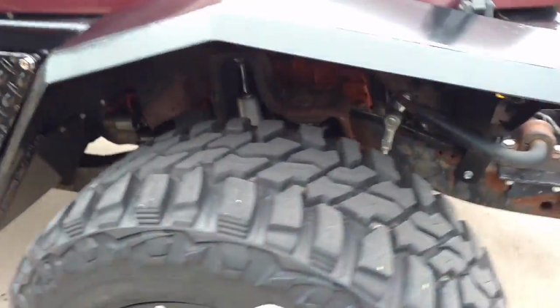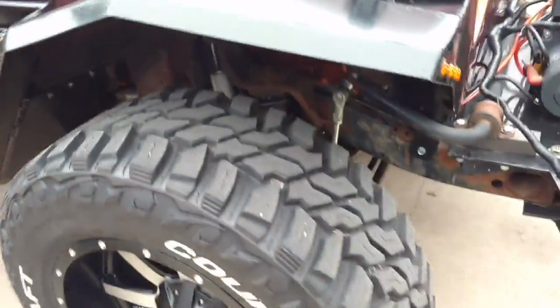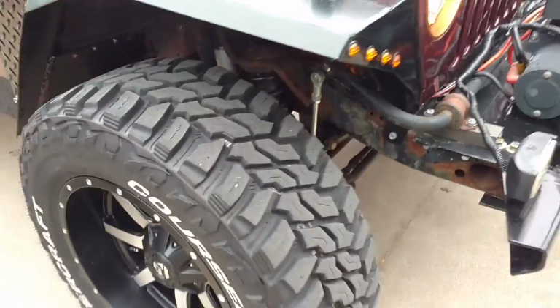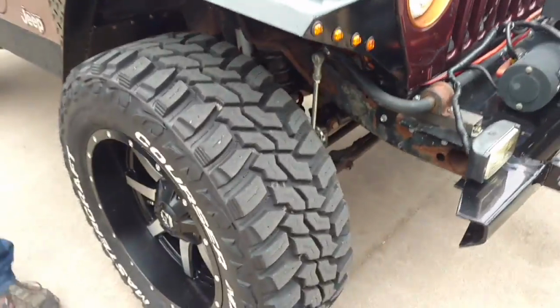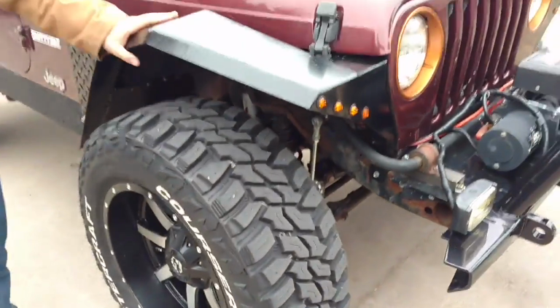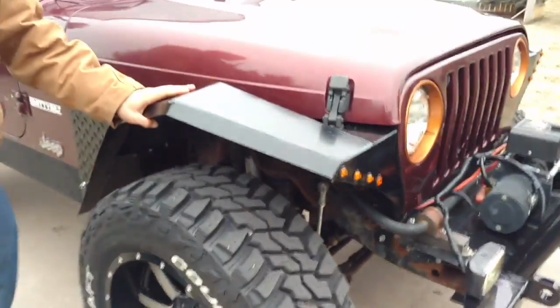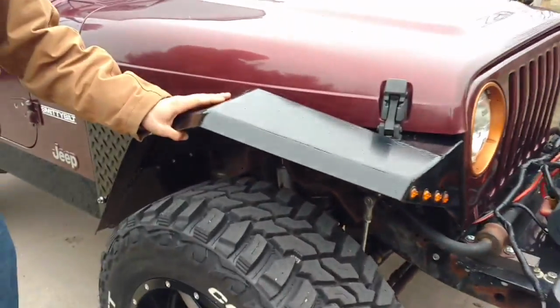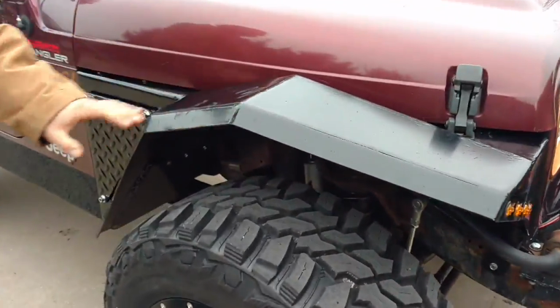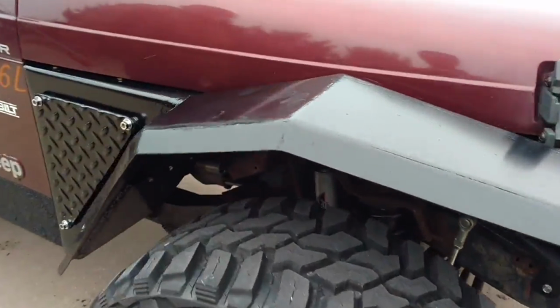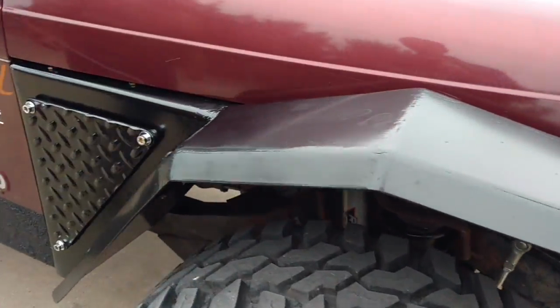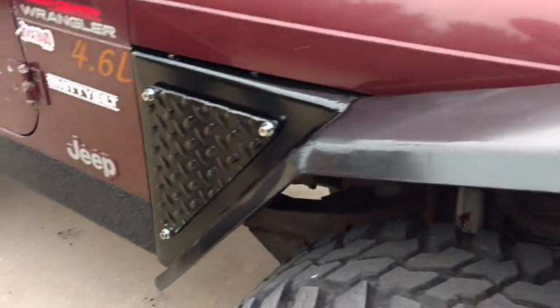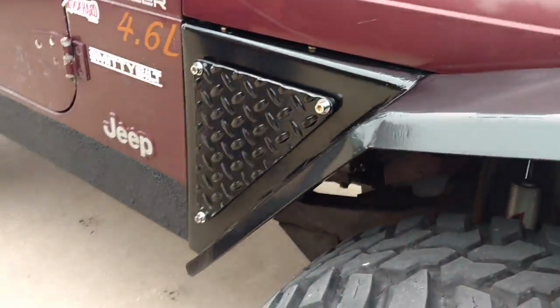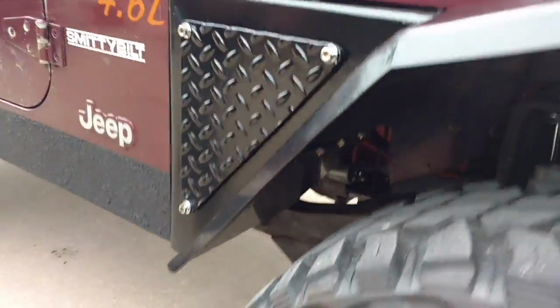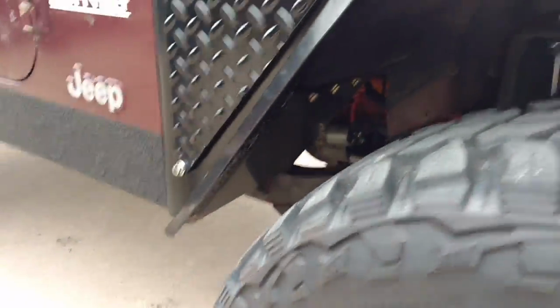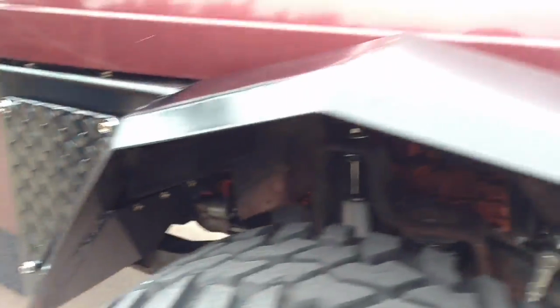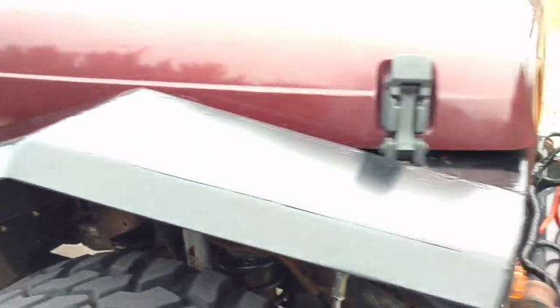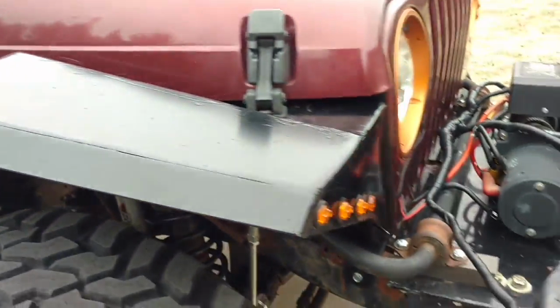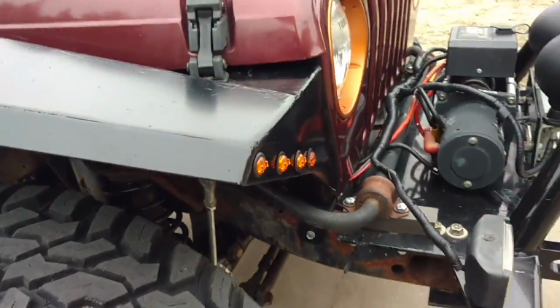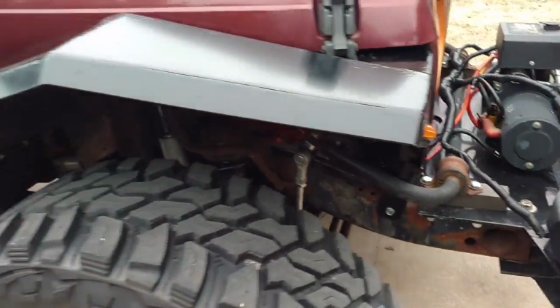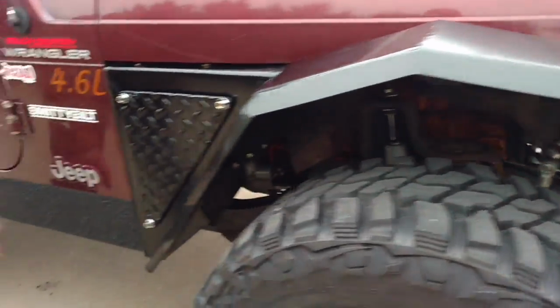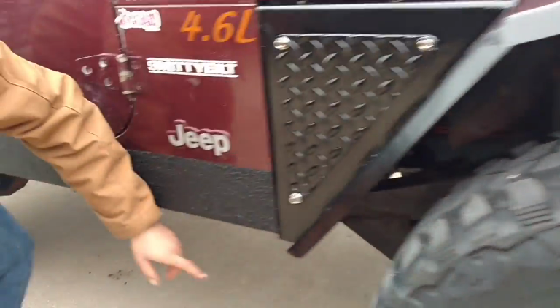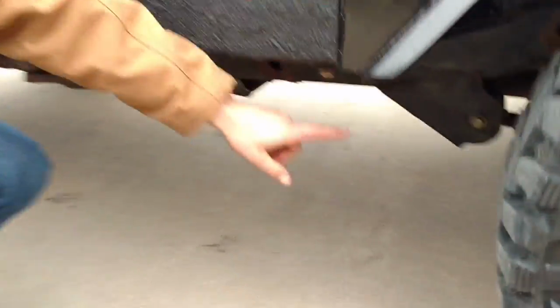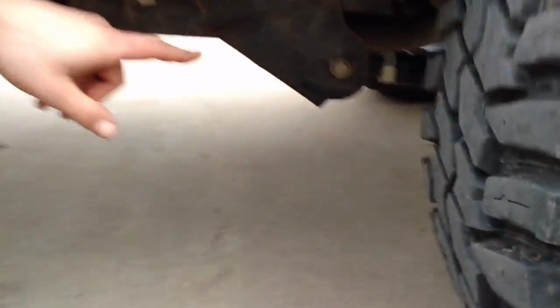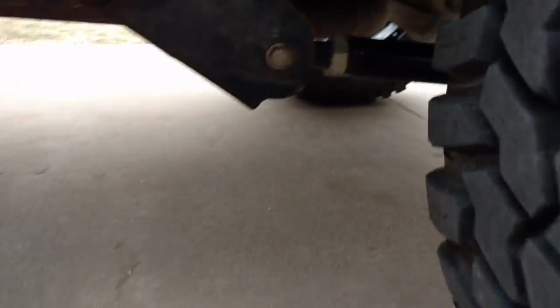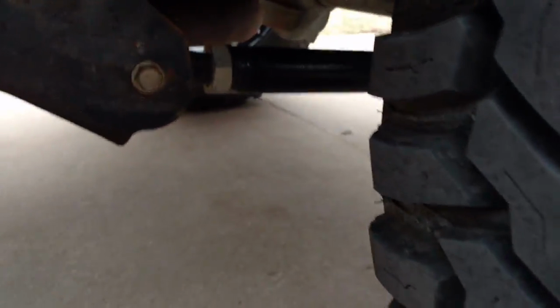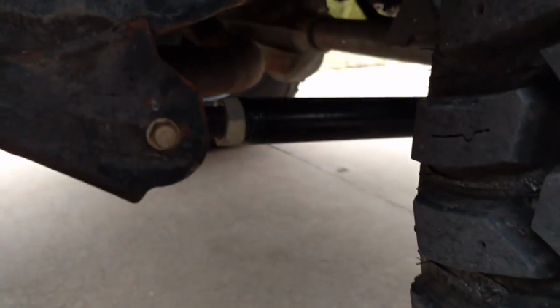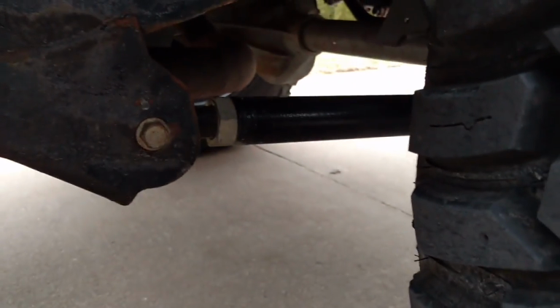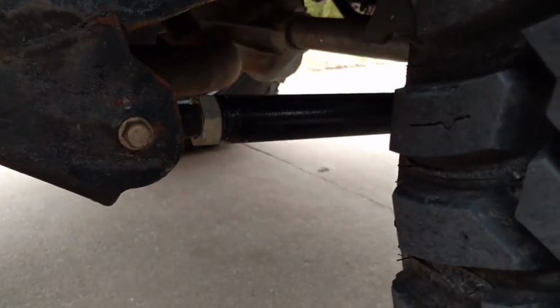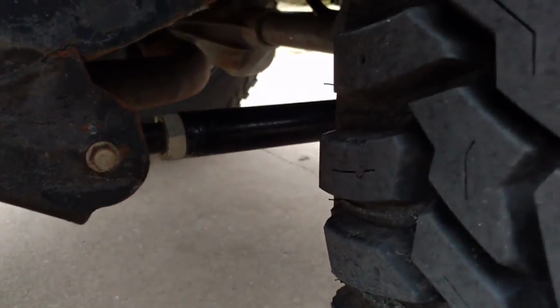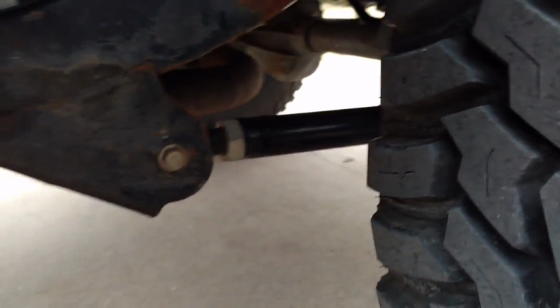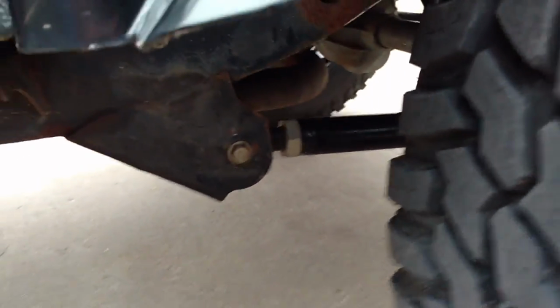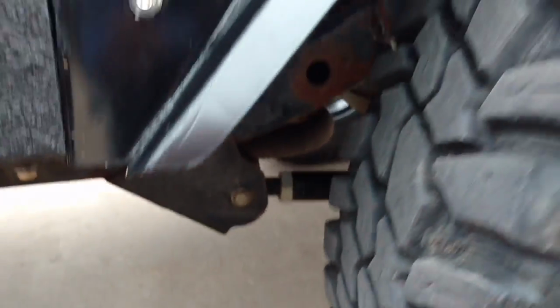I've got these custom-made fenders — I built those. I've got Rough Country lower control arms down here. I used to have a suspension lift, but with the fenders, I didn't need the lift anymore.